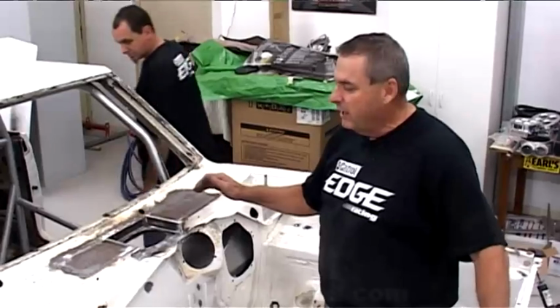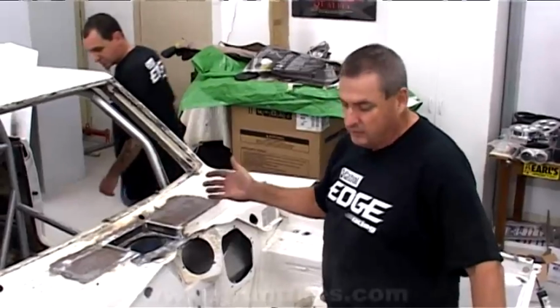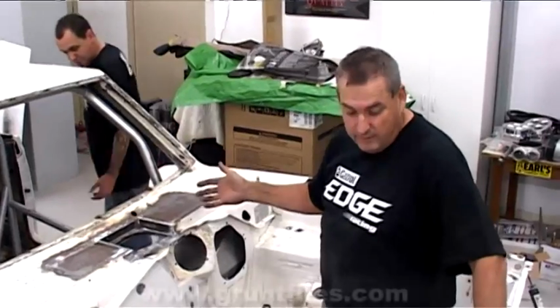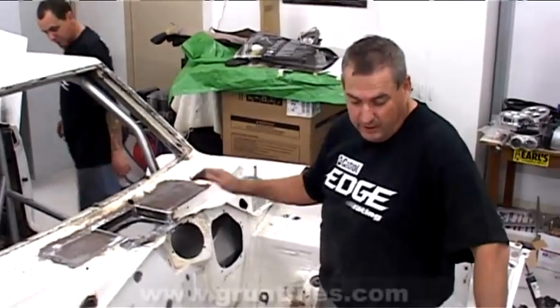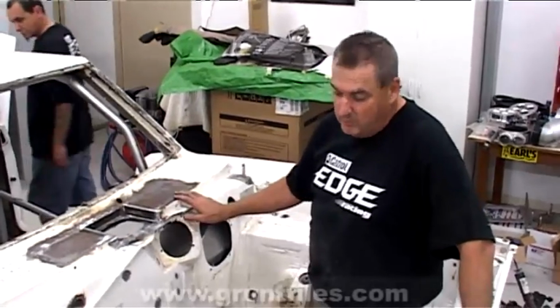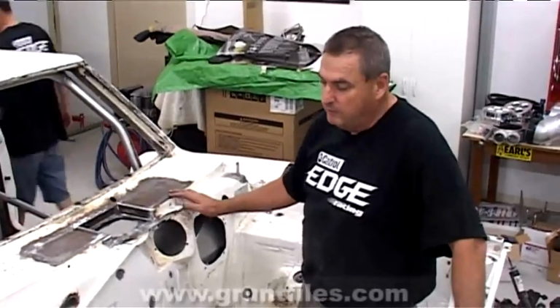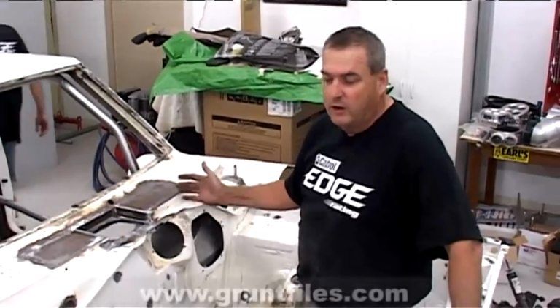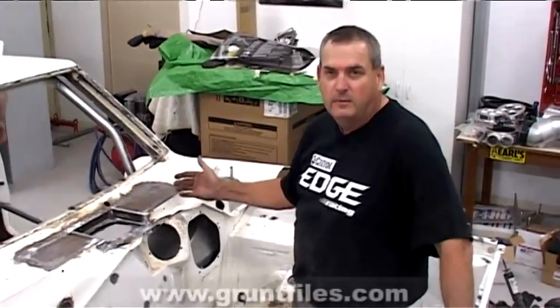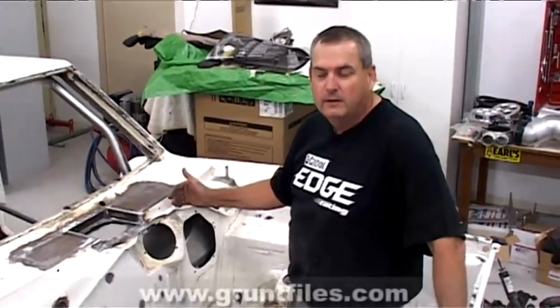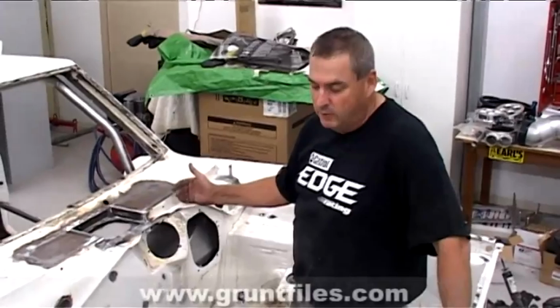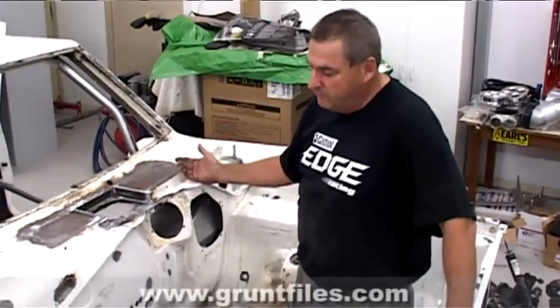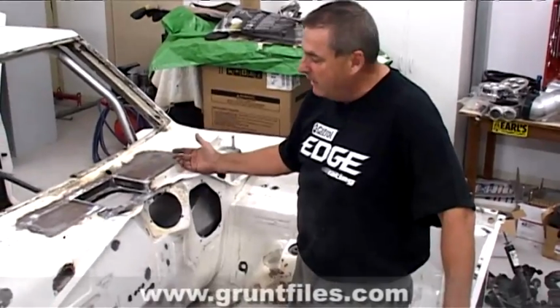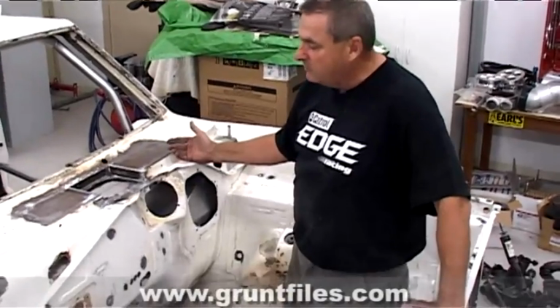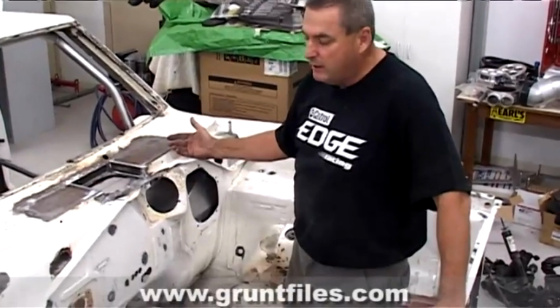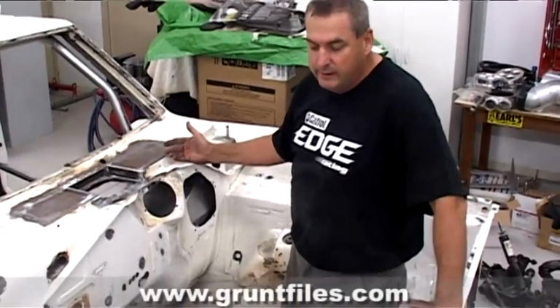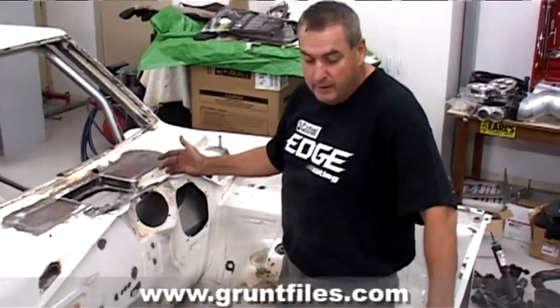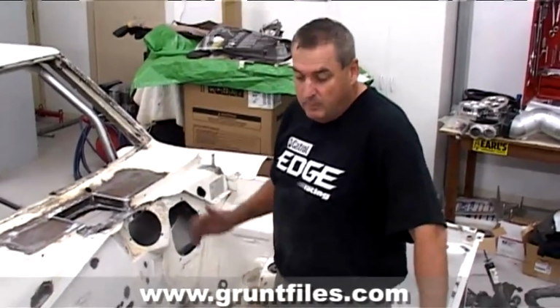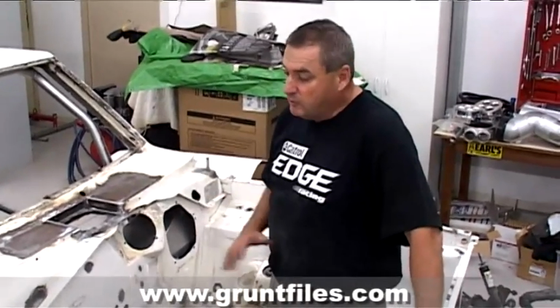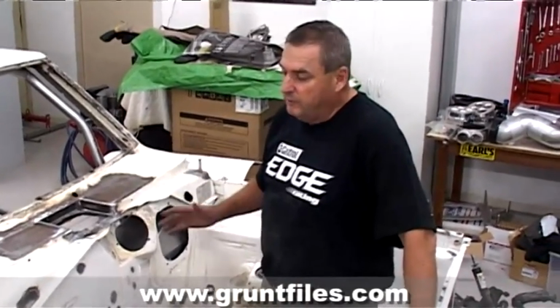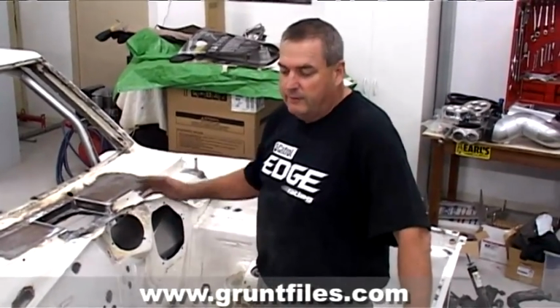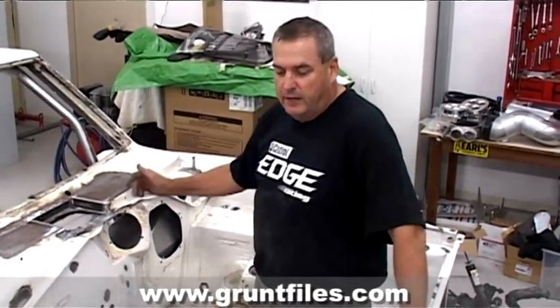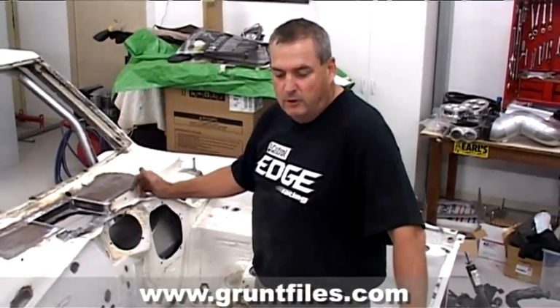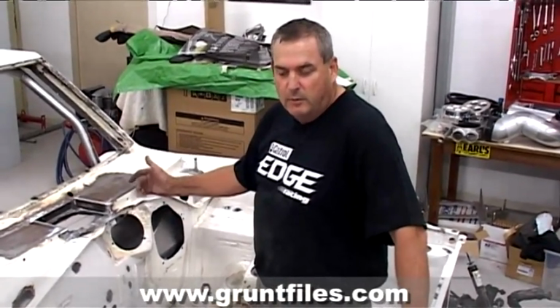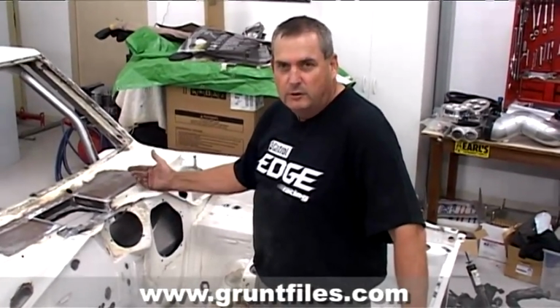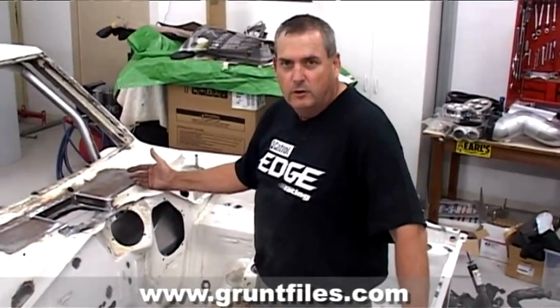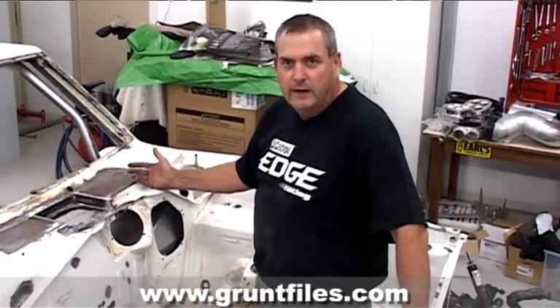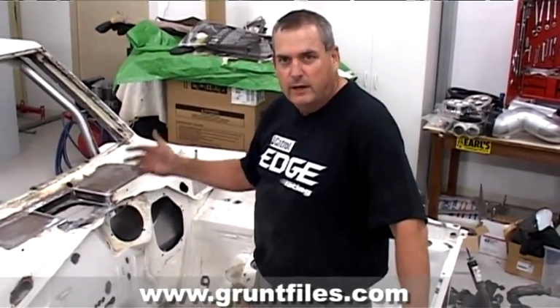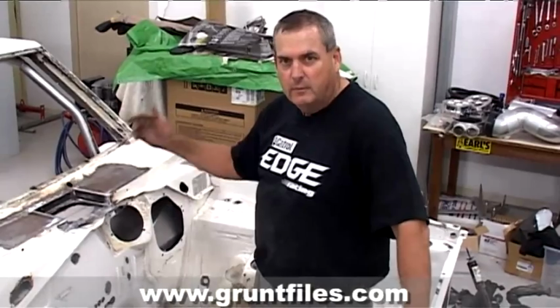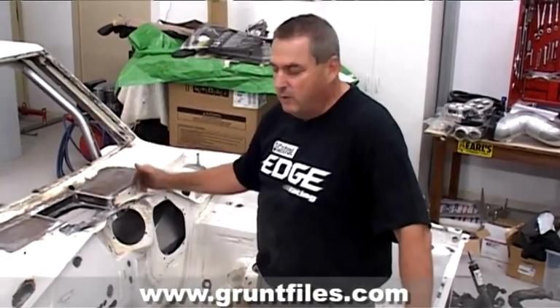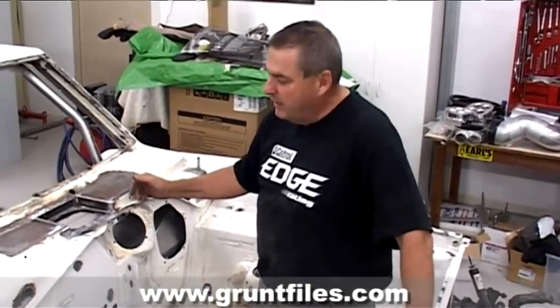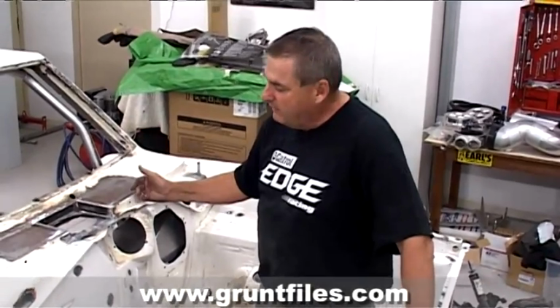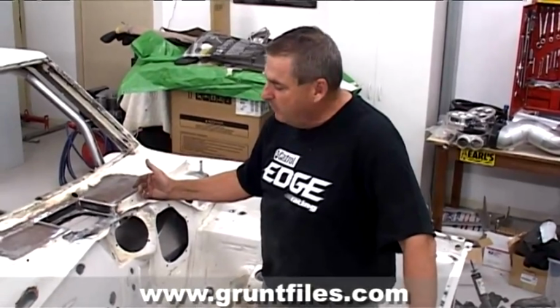So here I am in the engine bay — it's finally empty. The boys stripped it out last night. Pretty much all the fit-up for the engine, all the components are good. Mark's taken the motor away now to have that built.